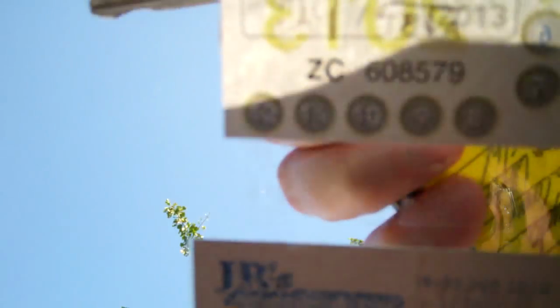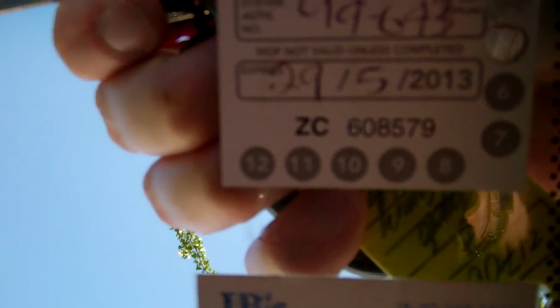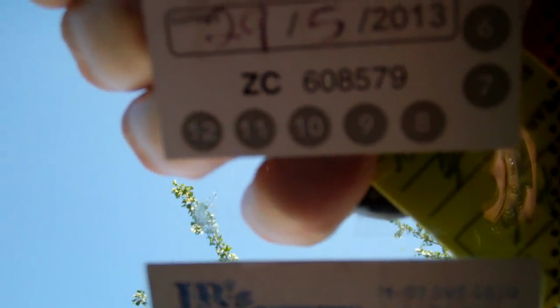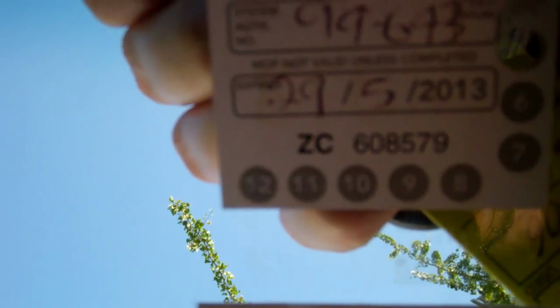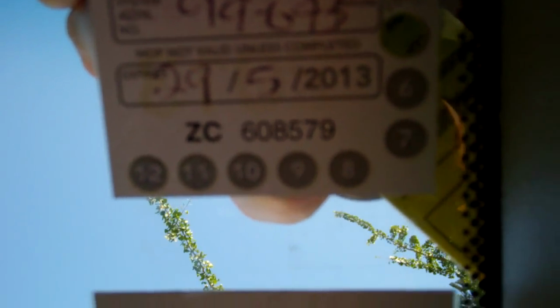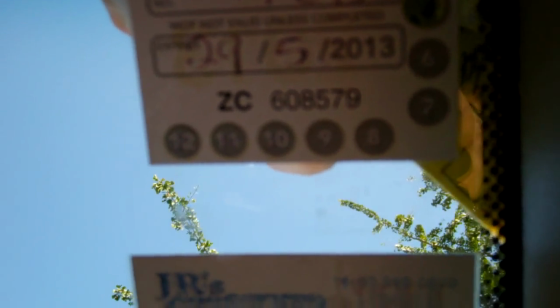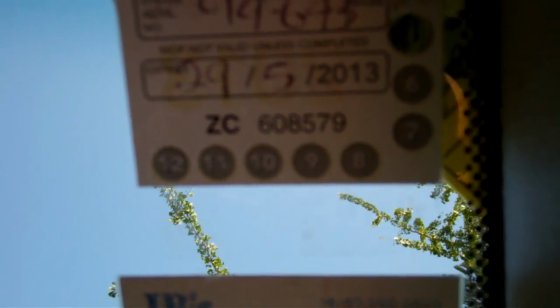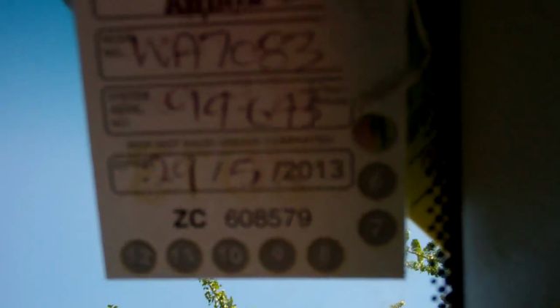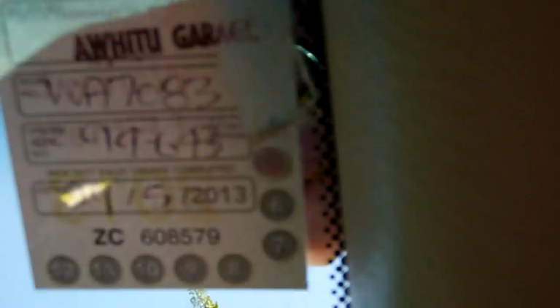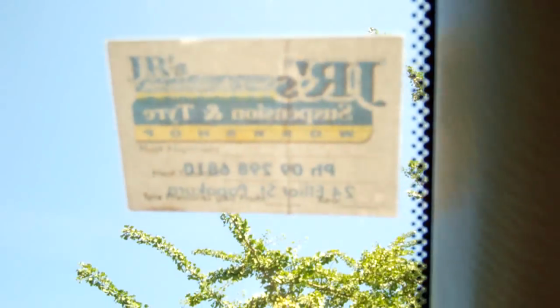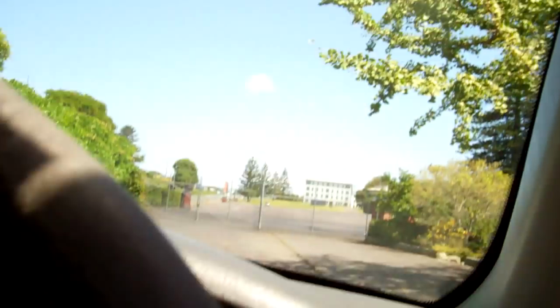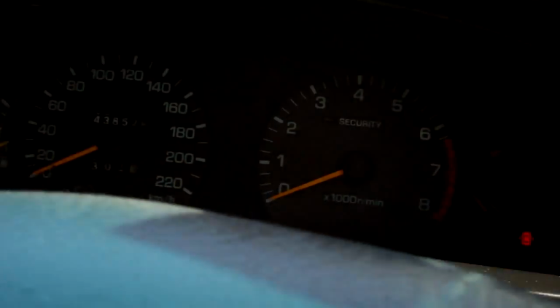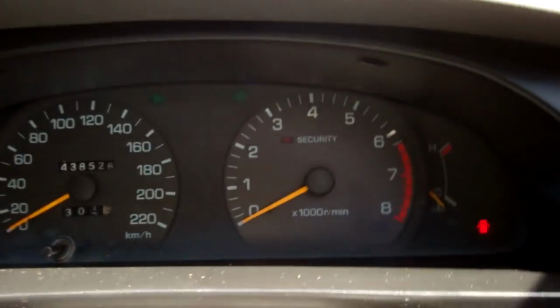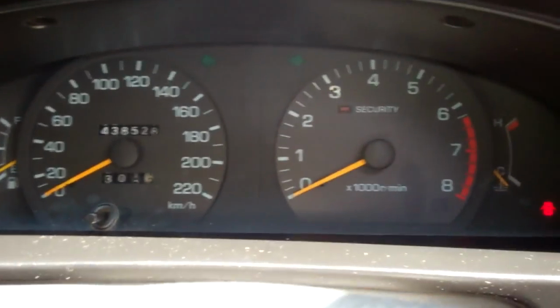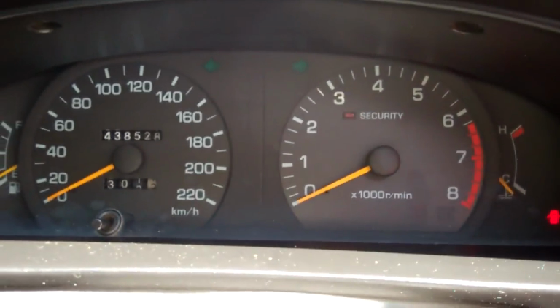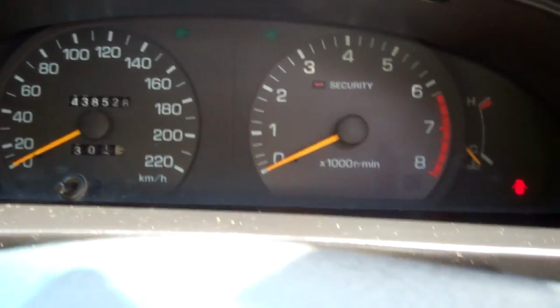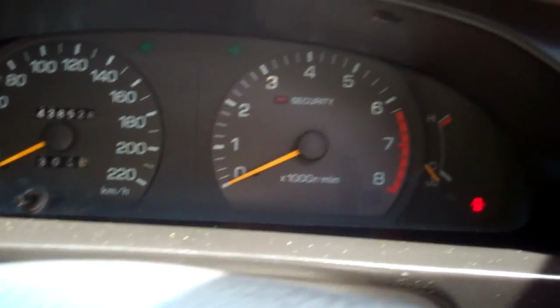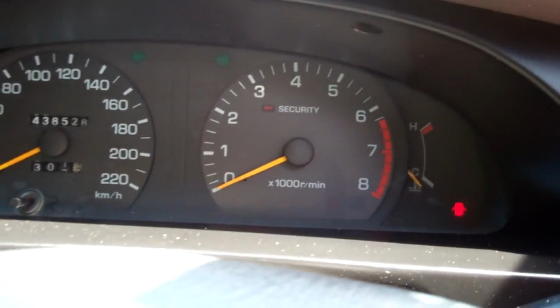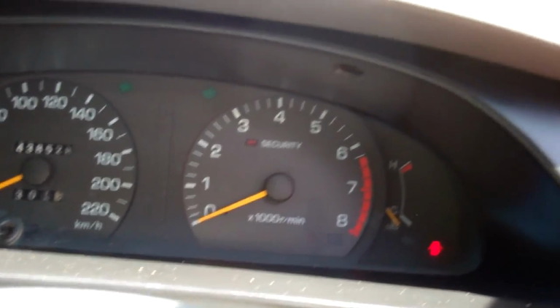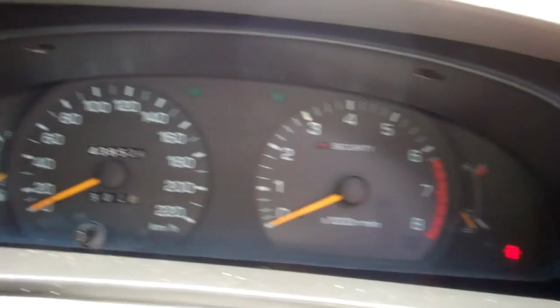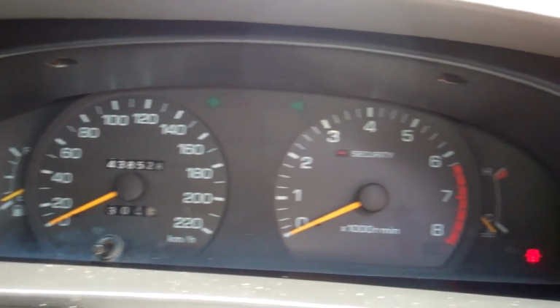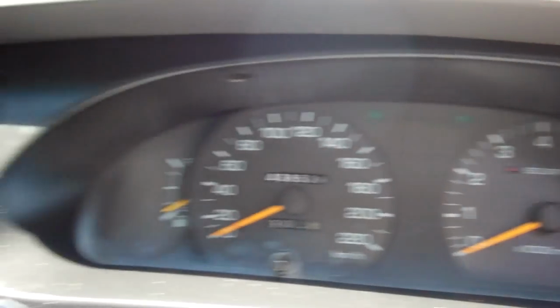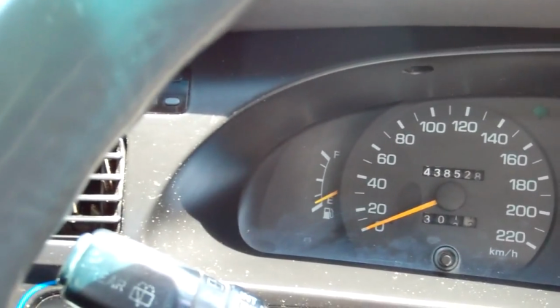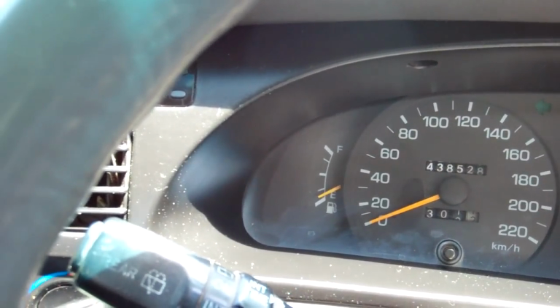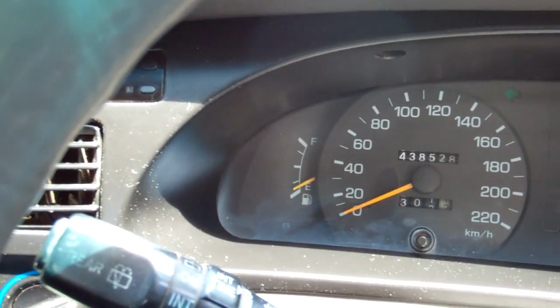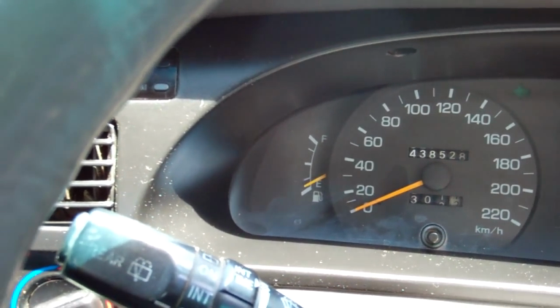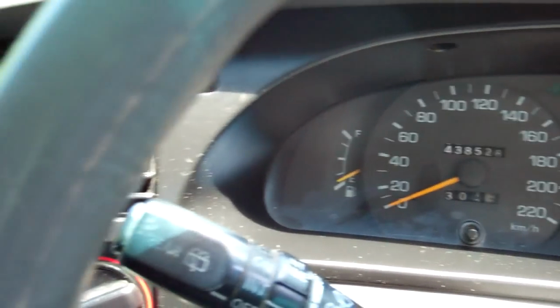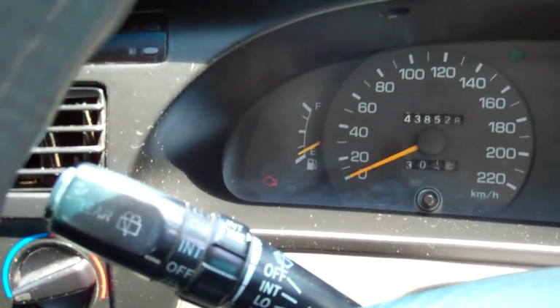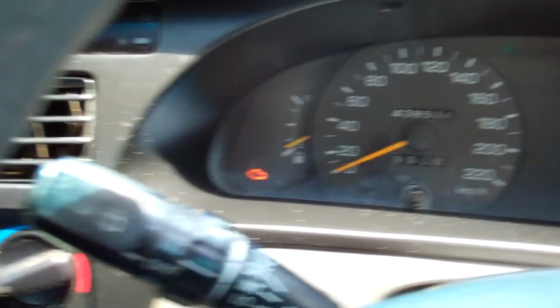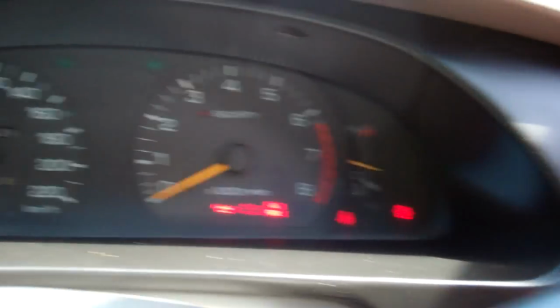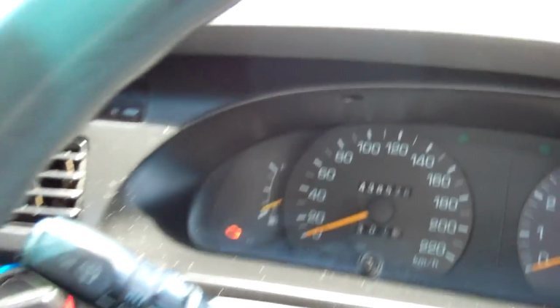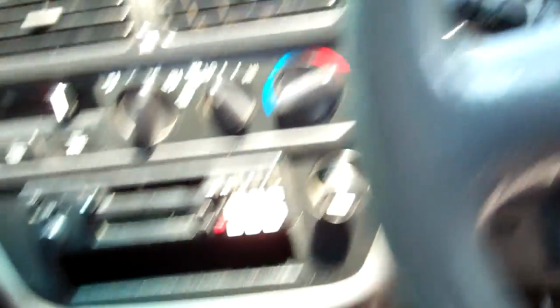We've got a good warrant through to the fifth month, 2013. Look at that, 438,000 Ks. Just a true testament to how well these cars last when looked after. Nice.